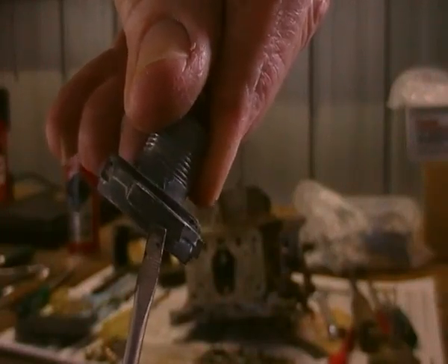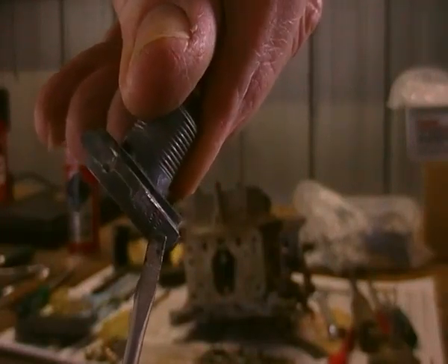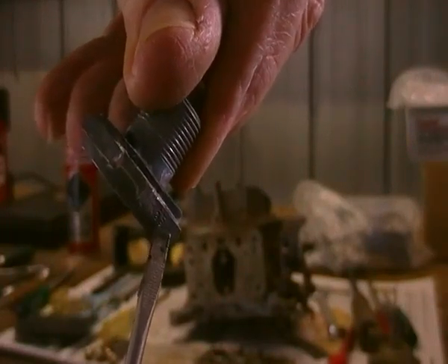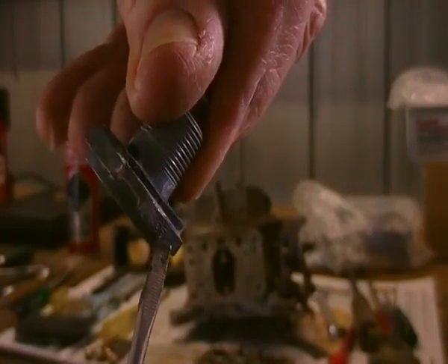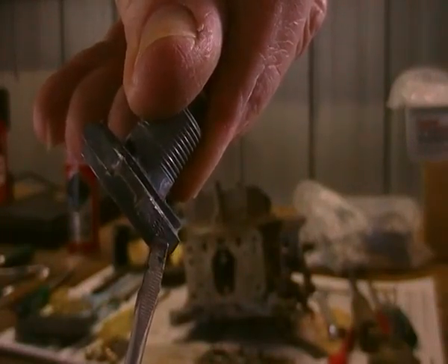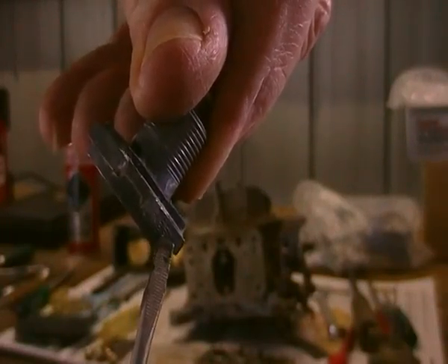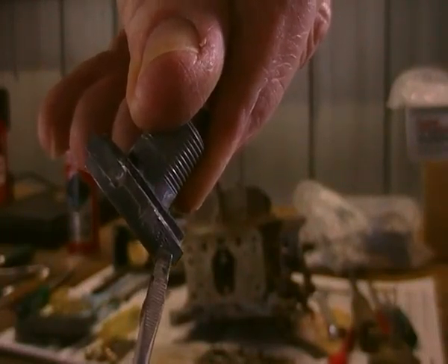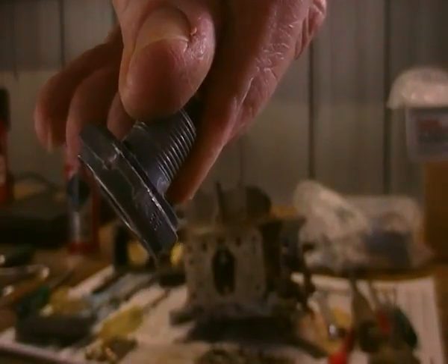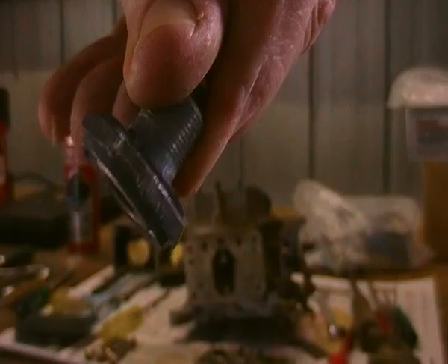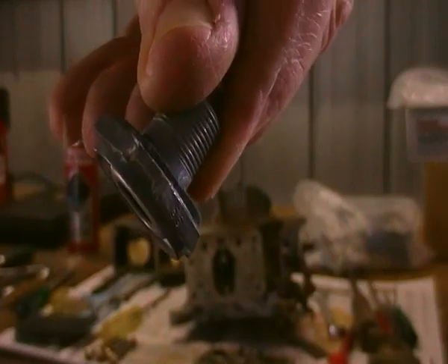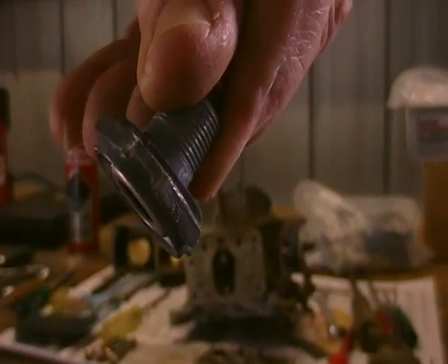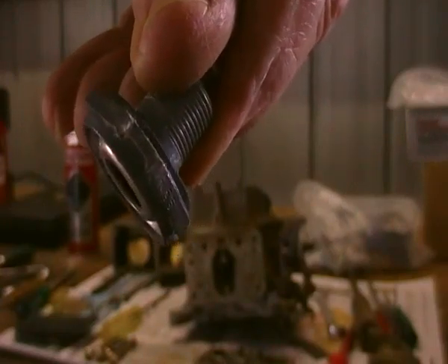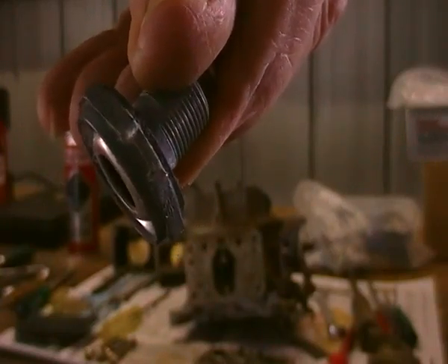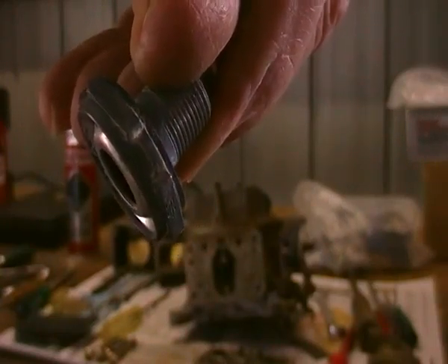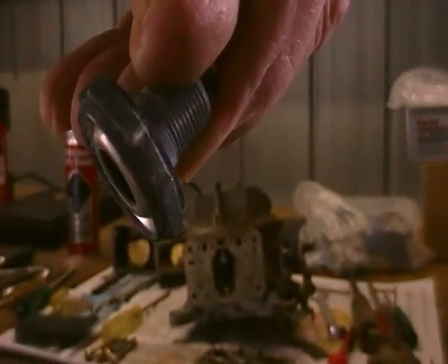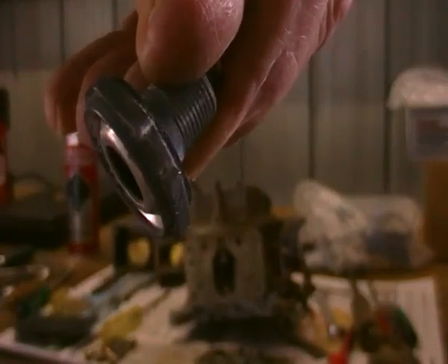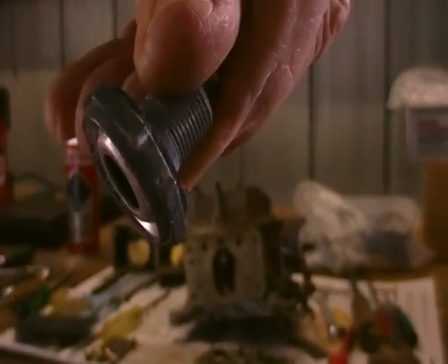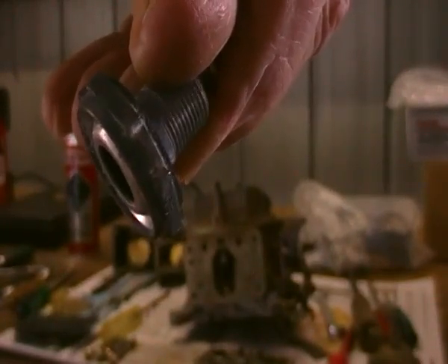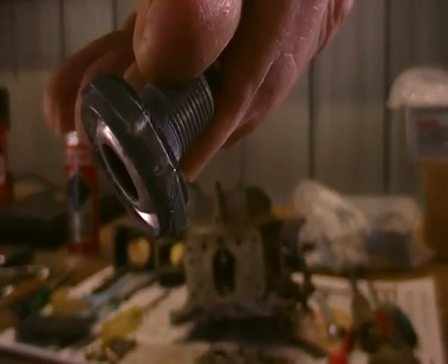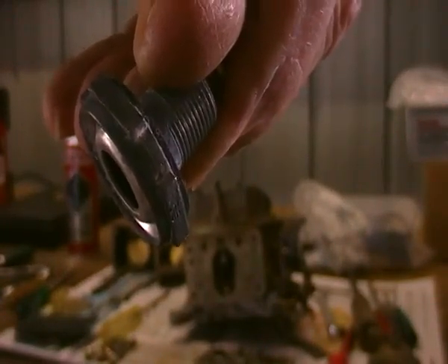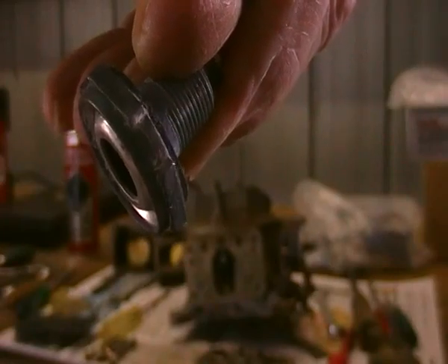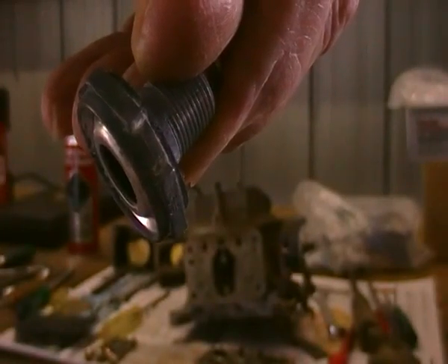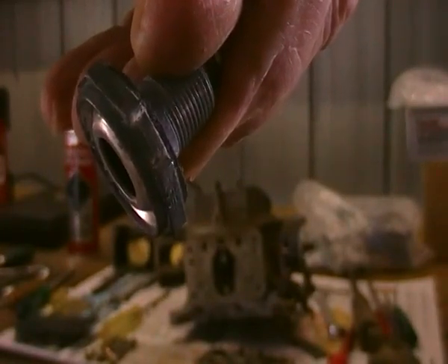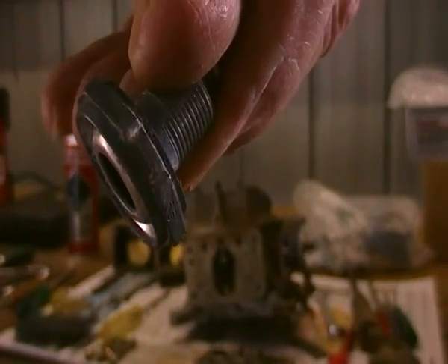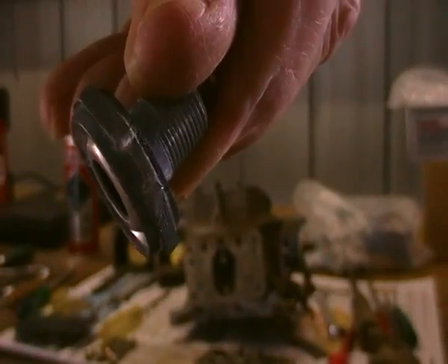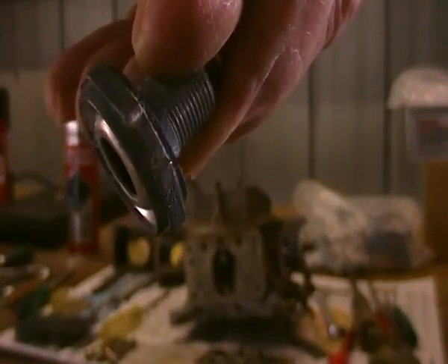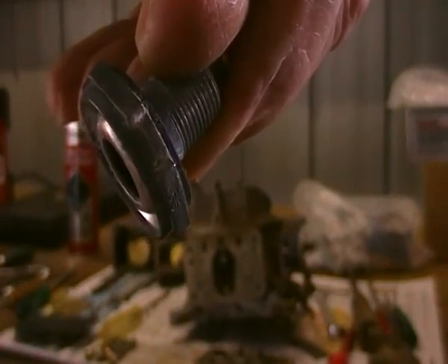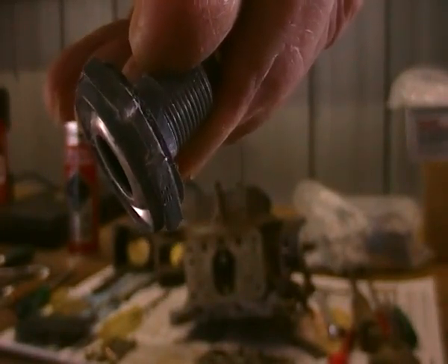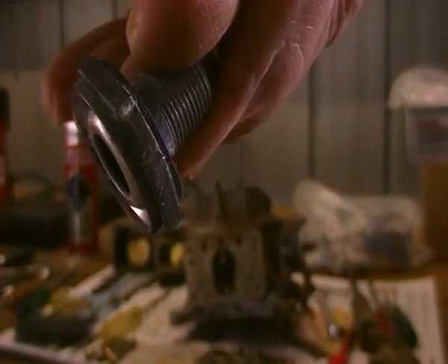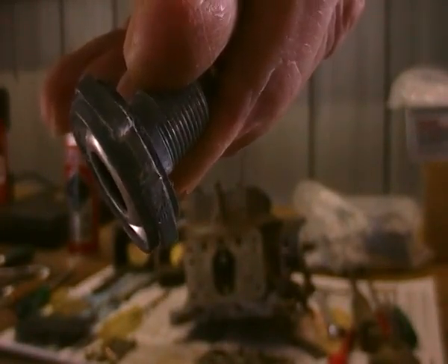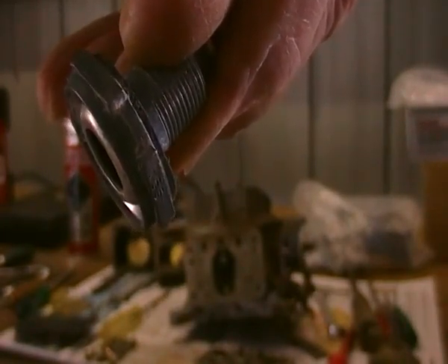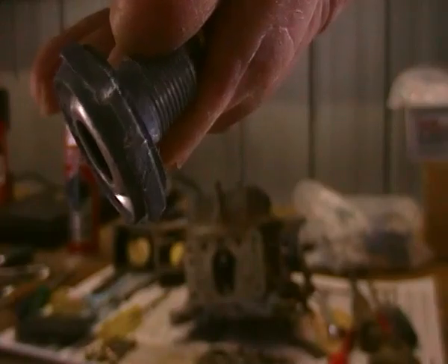I can't read it. I'm going to have to go upstairs and get a magnifying glass to see what that is. It's just impossible to read — it's very faint — and therefore I've got no idea what it is. But I don't think it's the right size, so I'm going to go up and check it out.